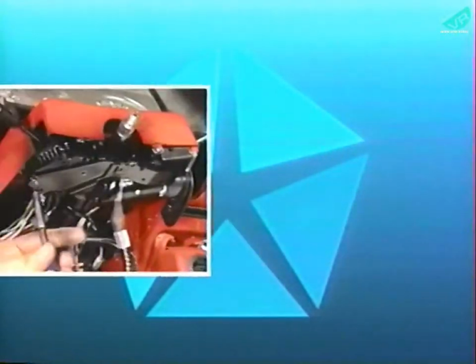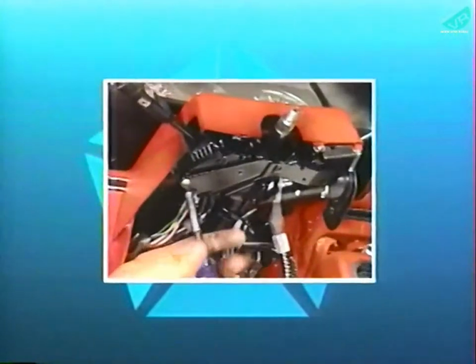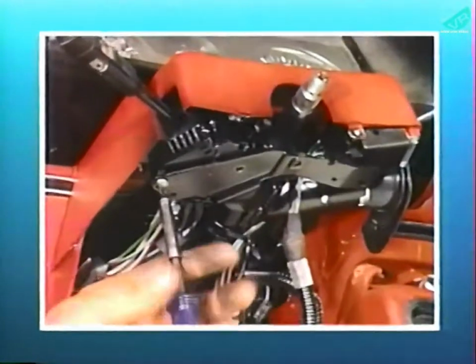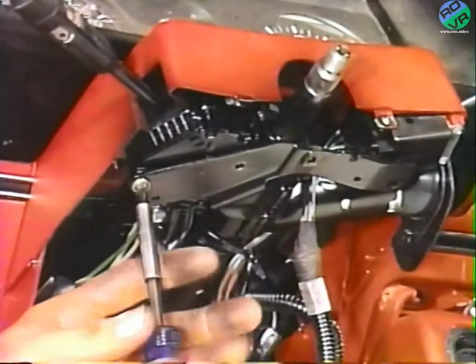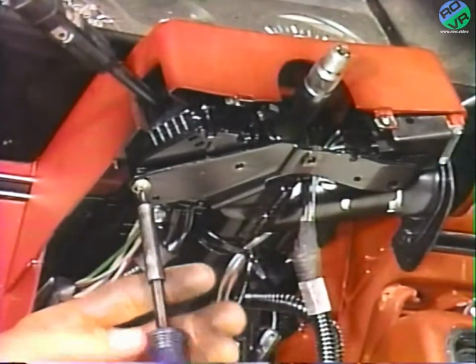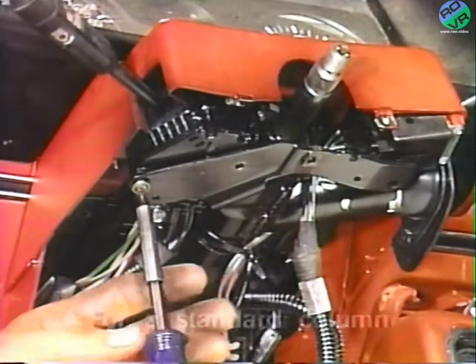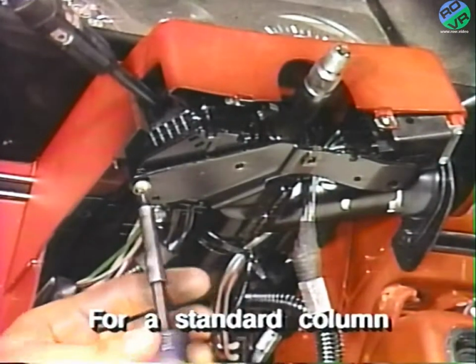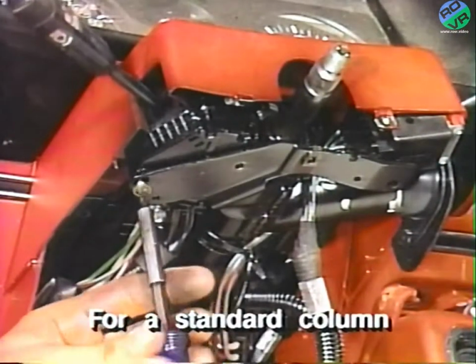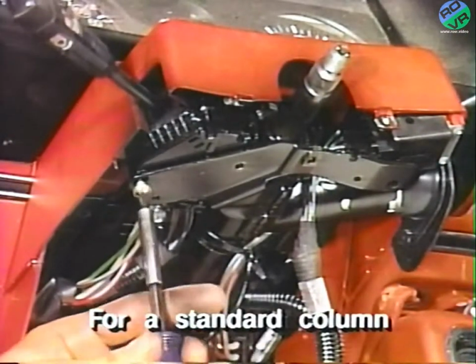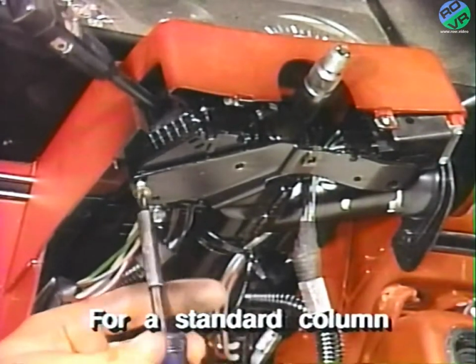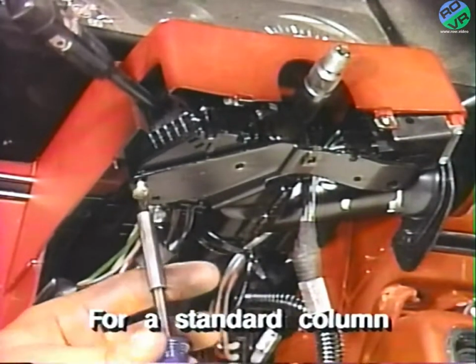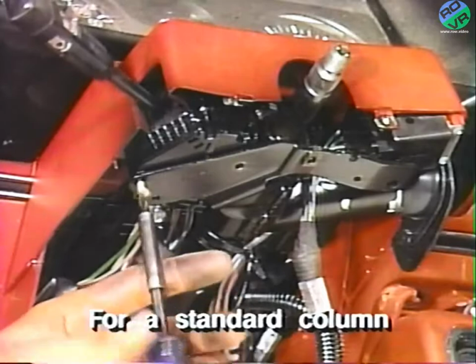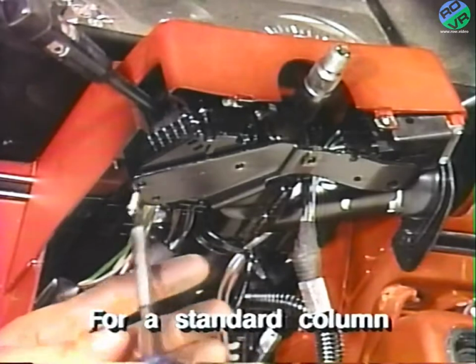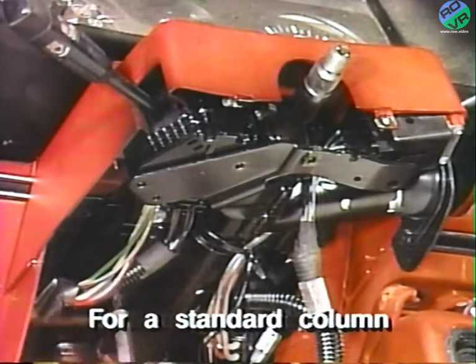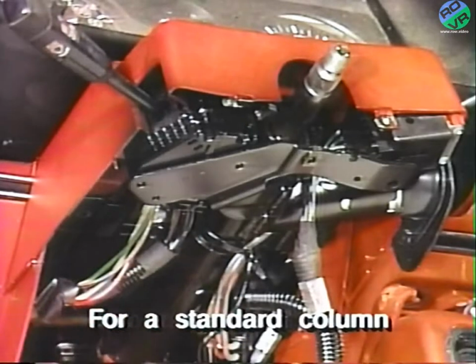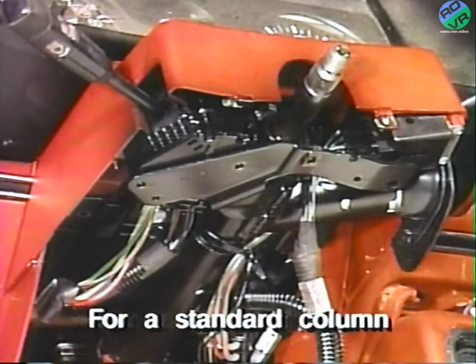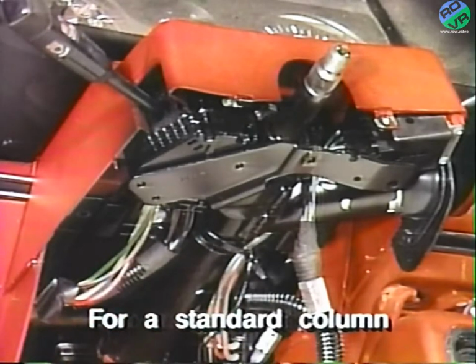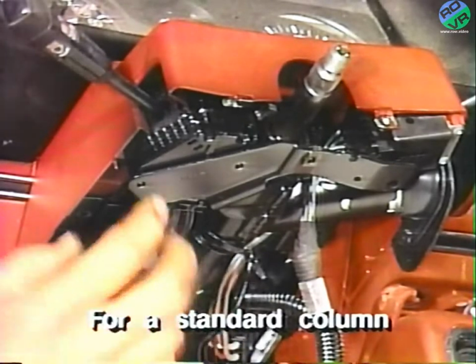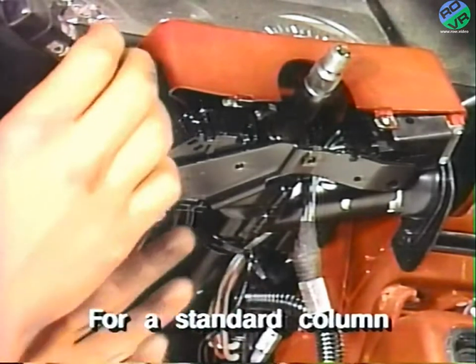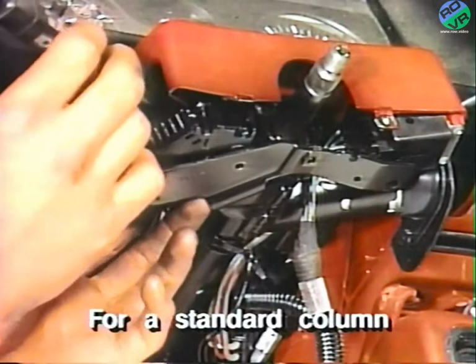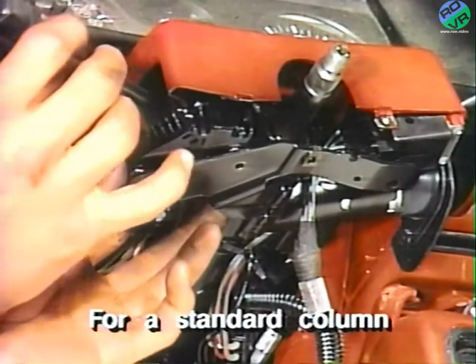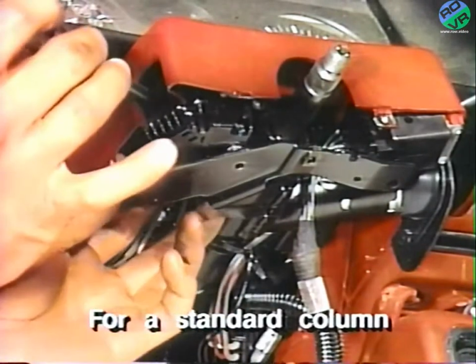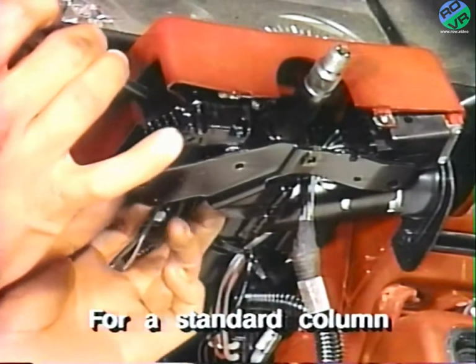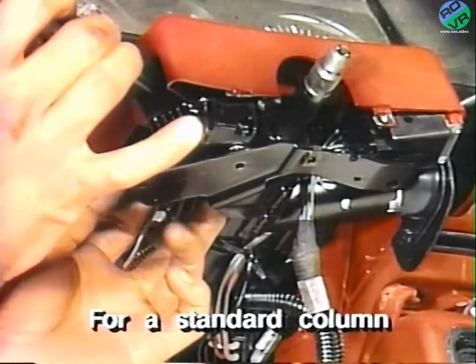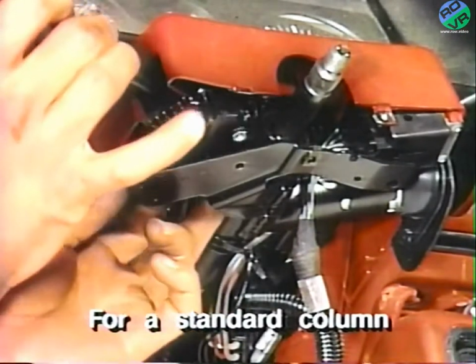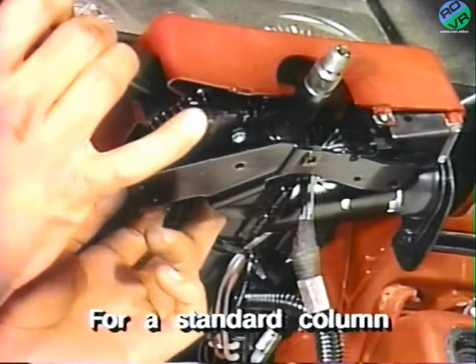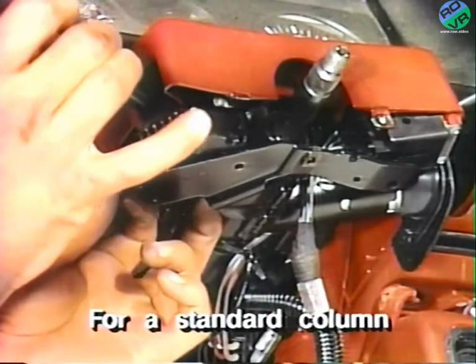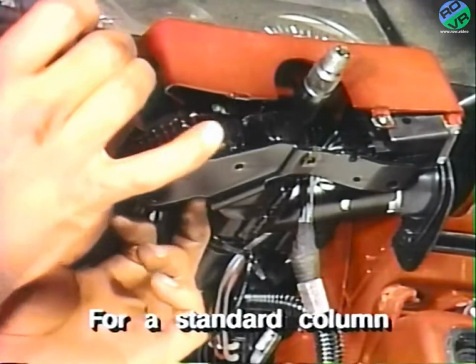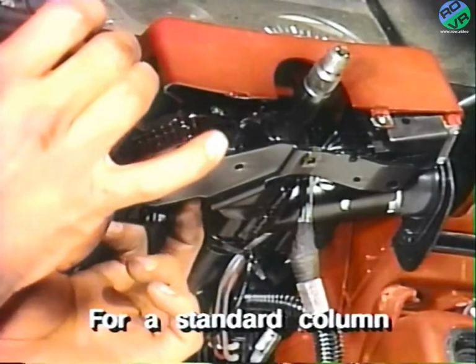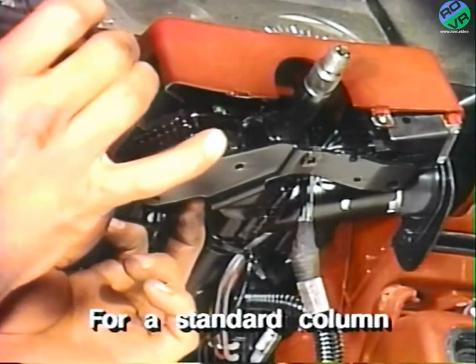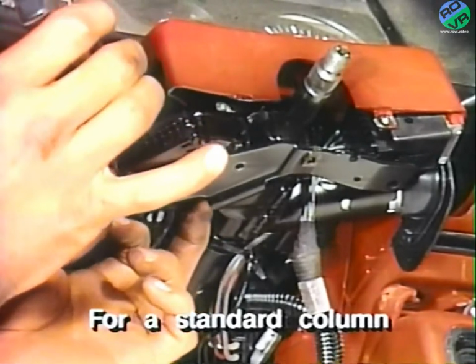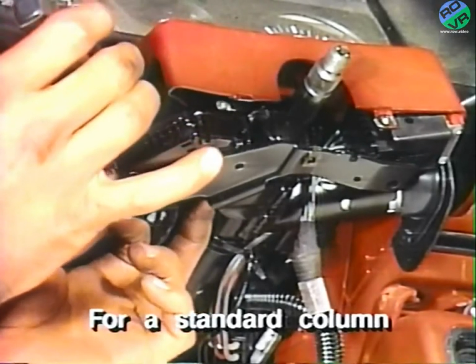Now remove the two screws attaching the turn signal and headlight switch, and move the switch outboard to allow clearance for removal of the steering shaft retaining ring.